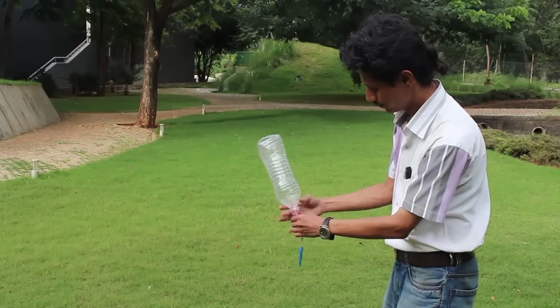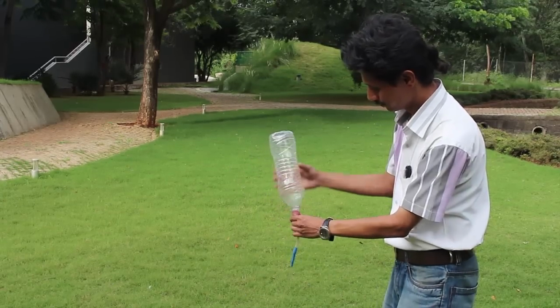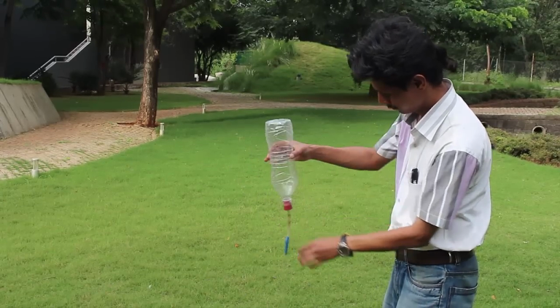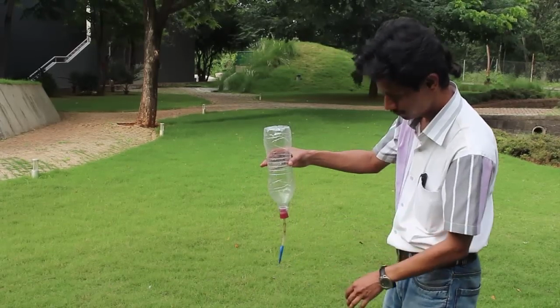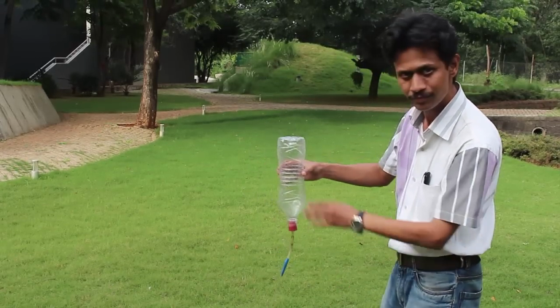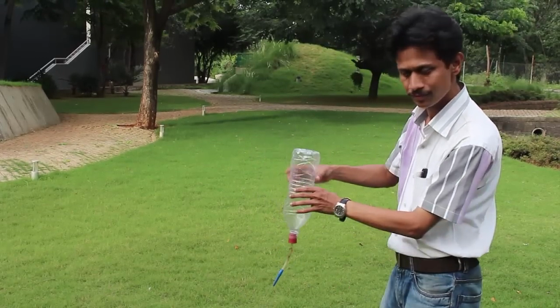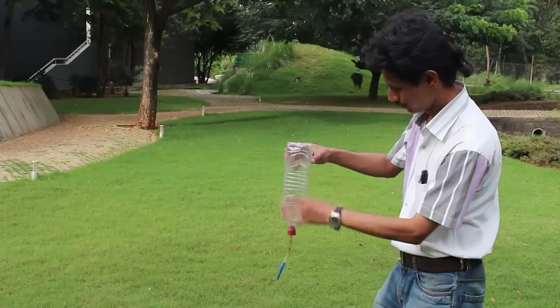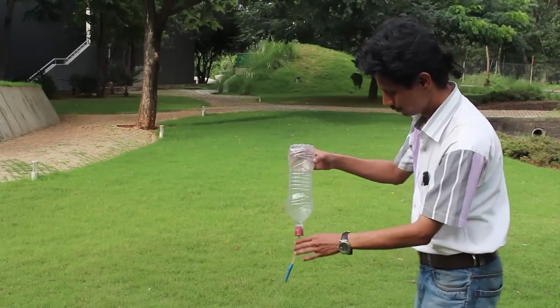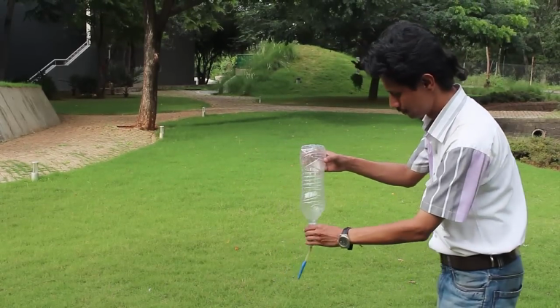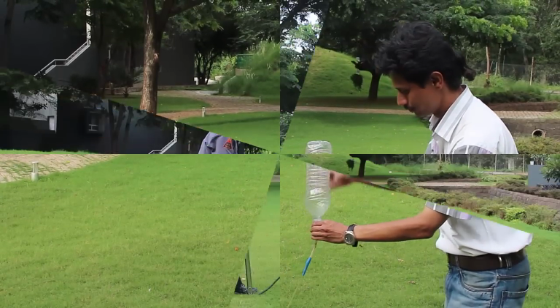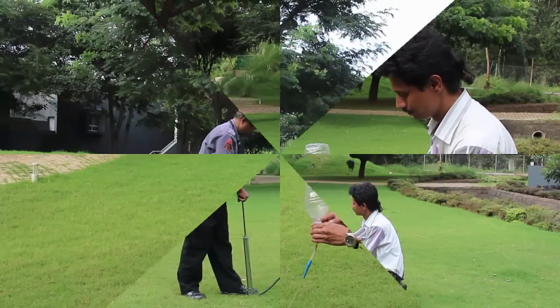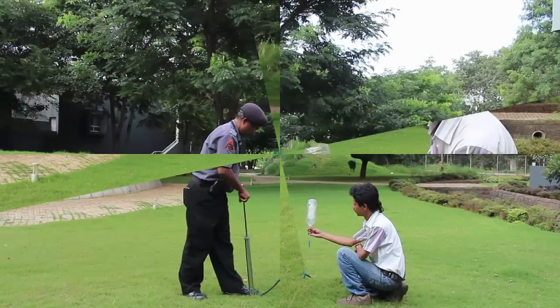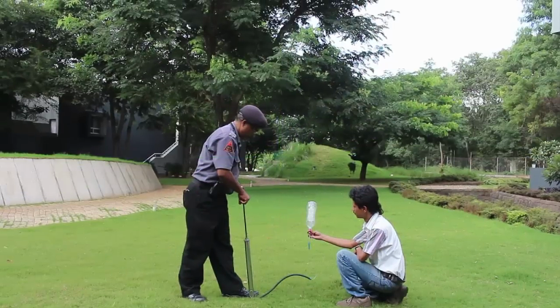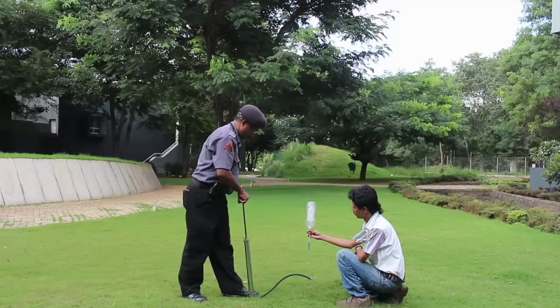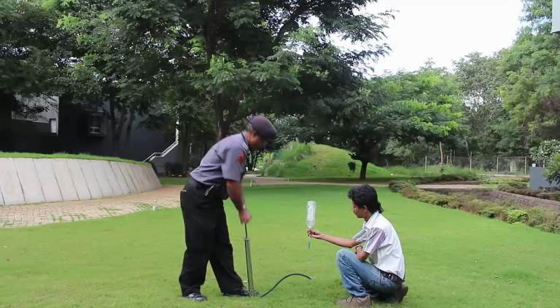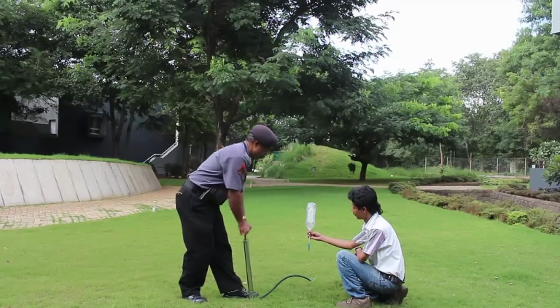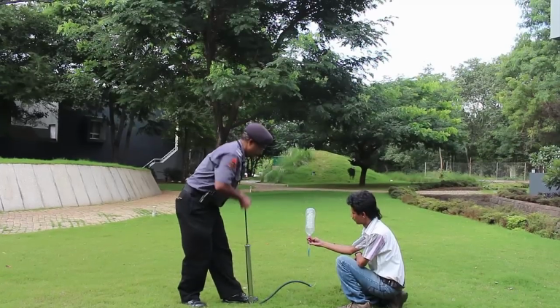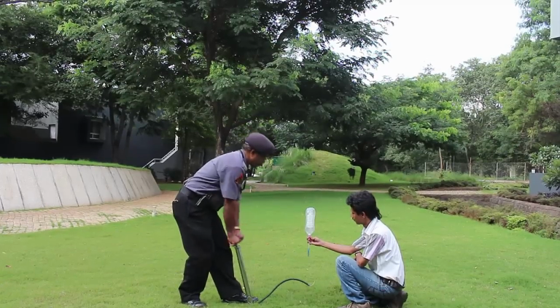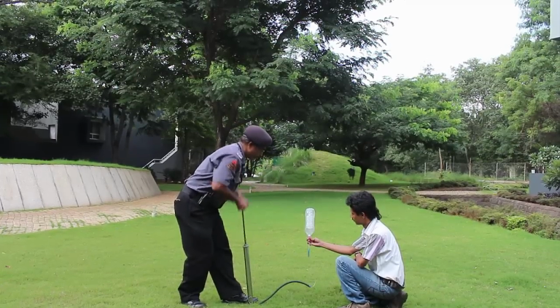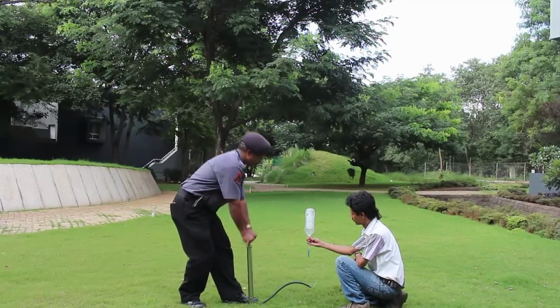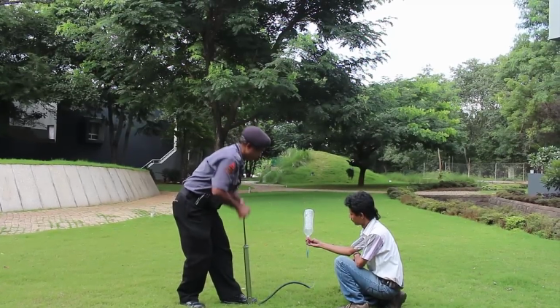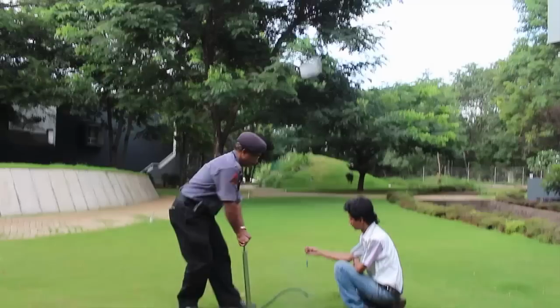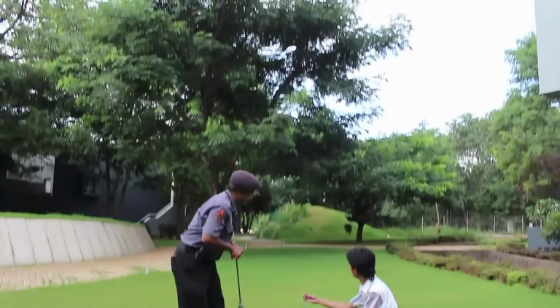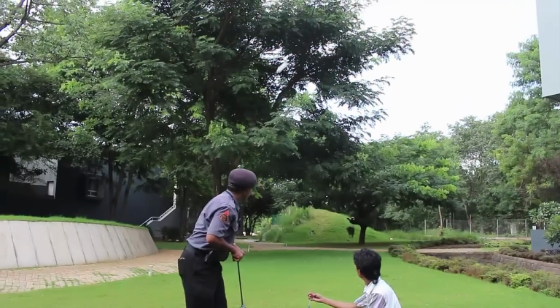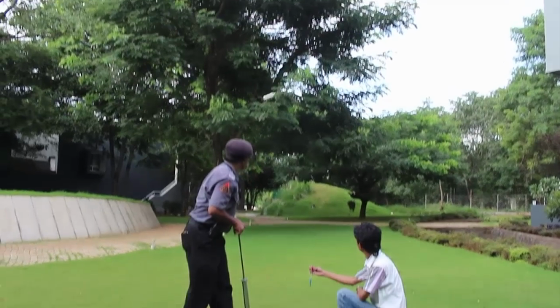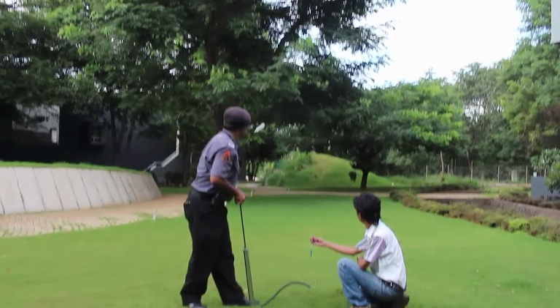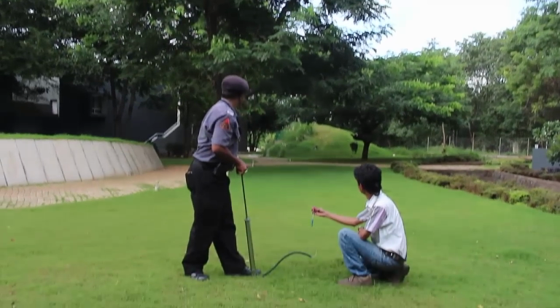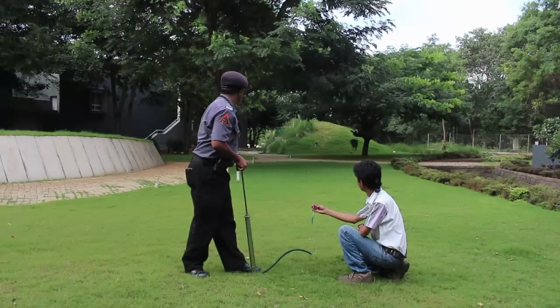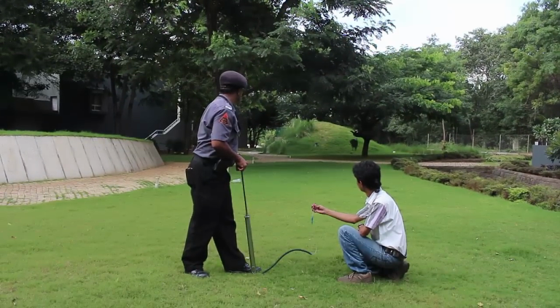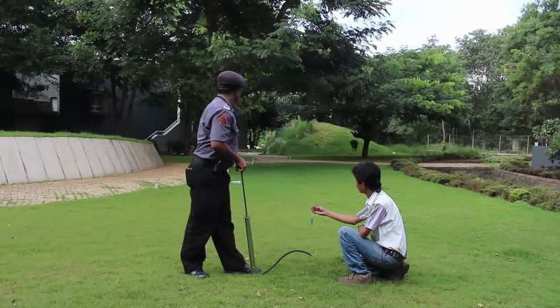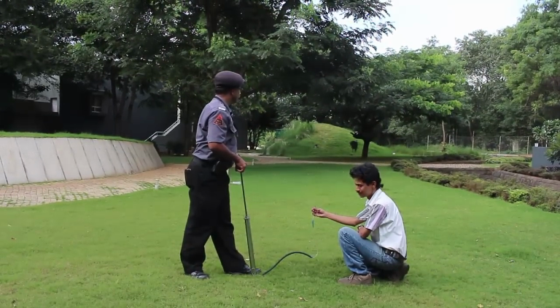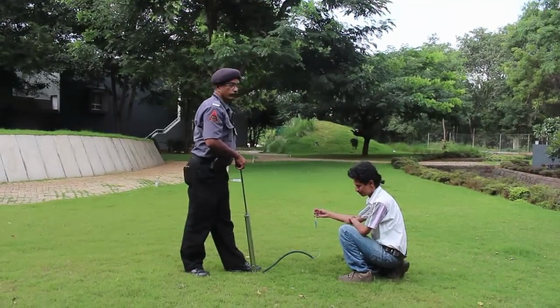Now fix the plastic bottle and then just hold on to the rubber cork. As you pump in air, because of the compressed air the bottle takes off like a rocket.